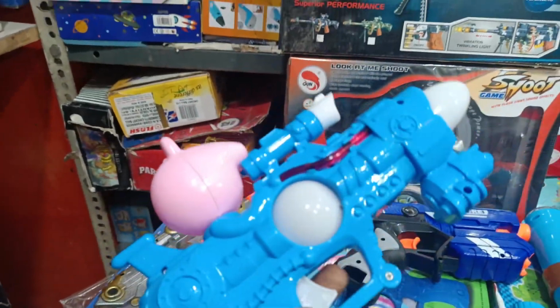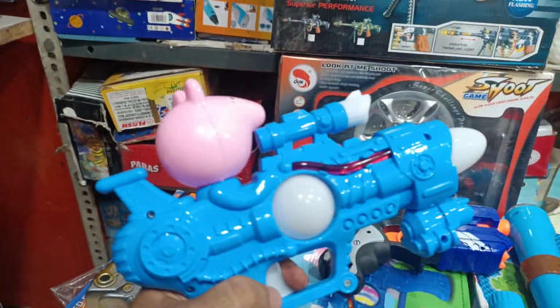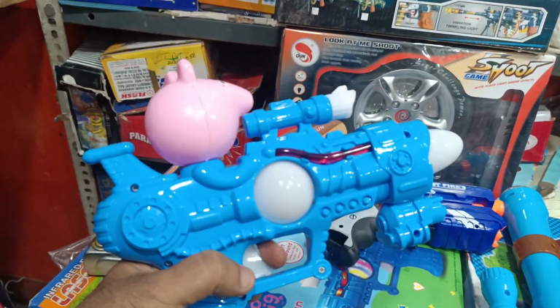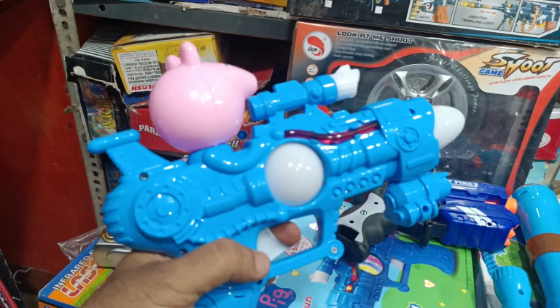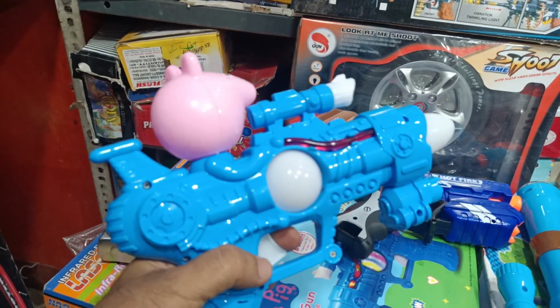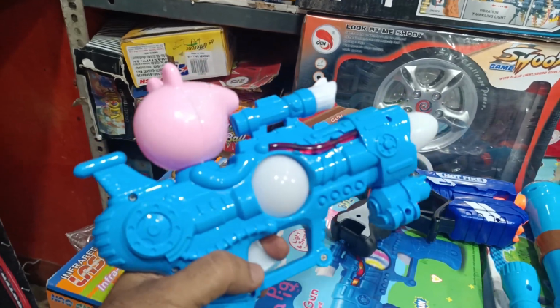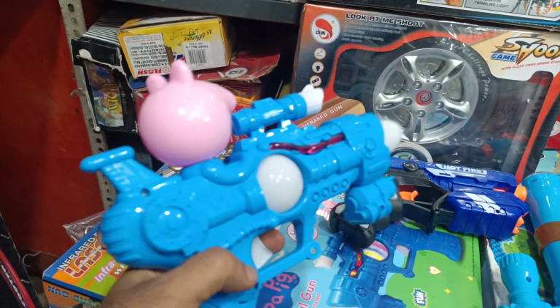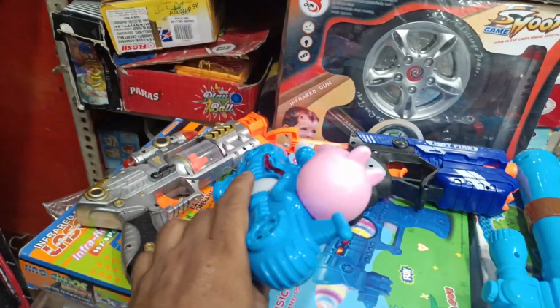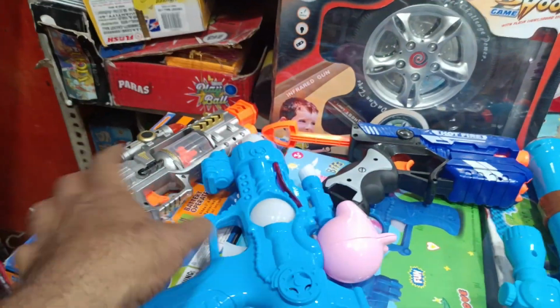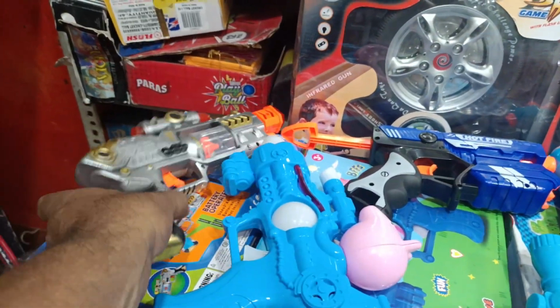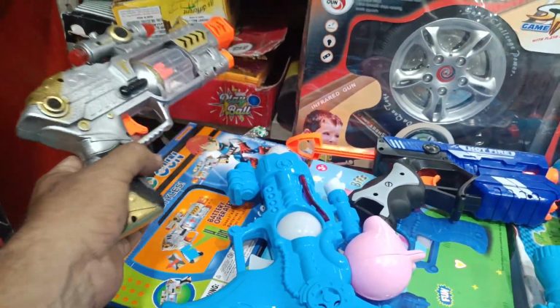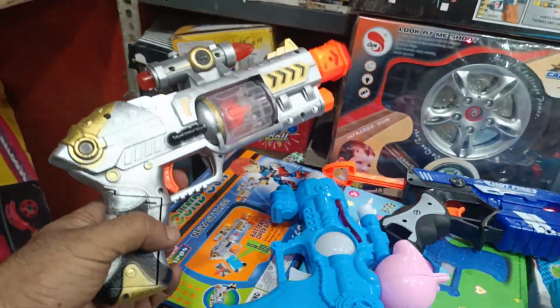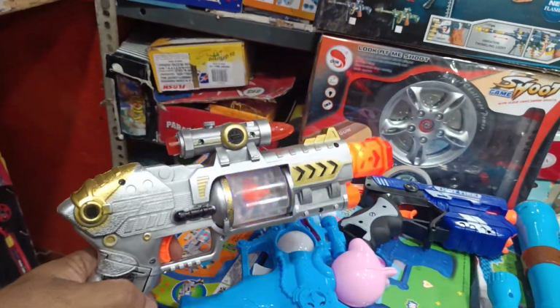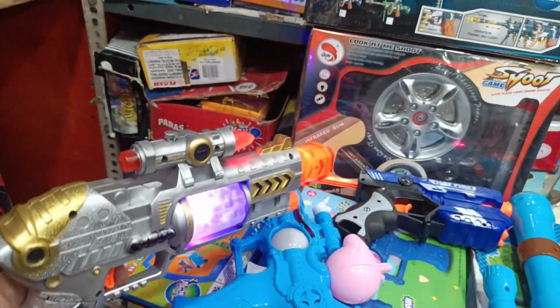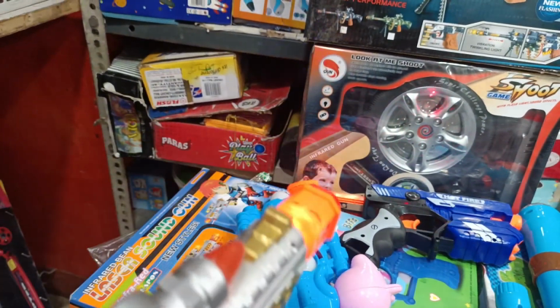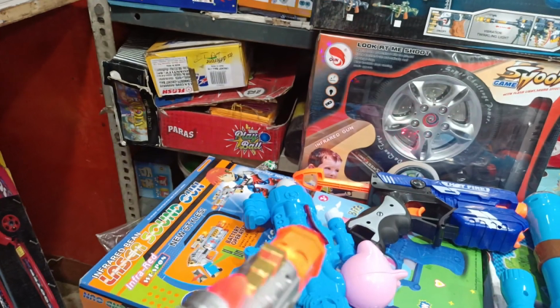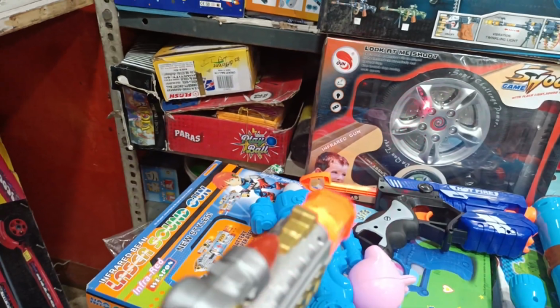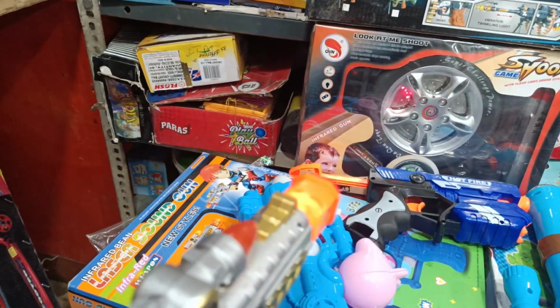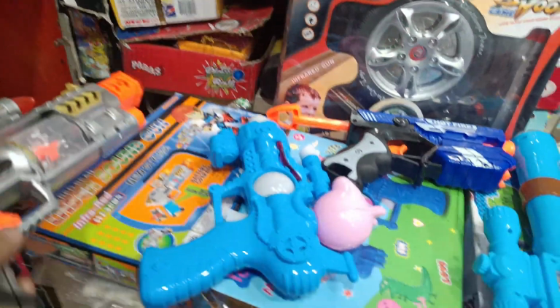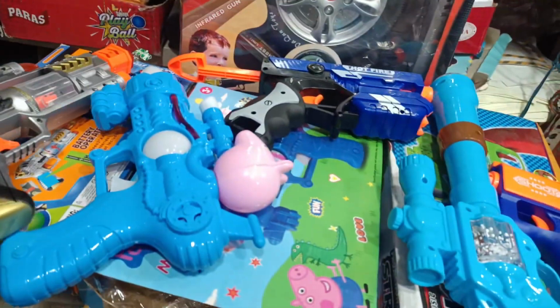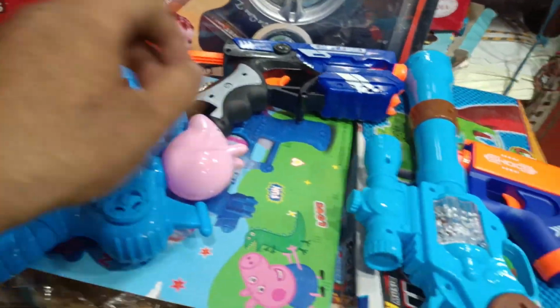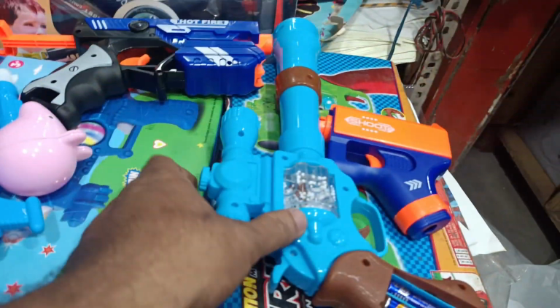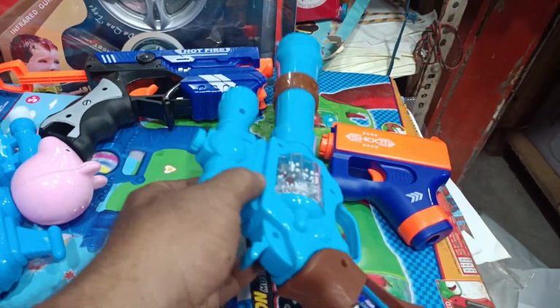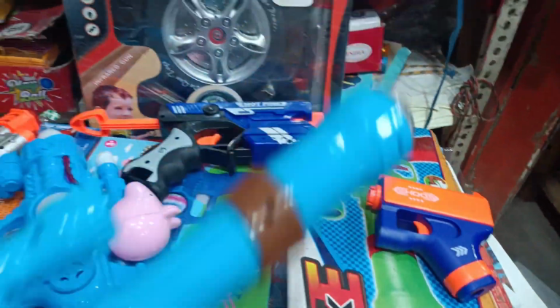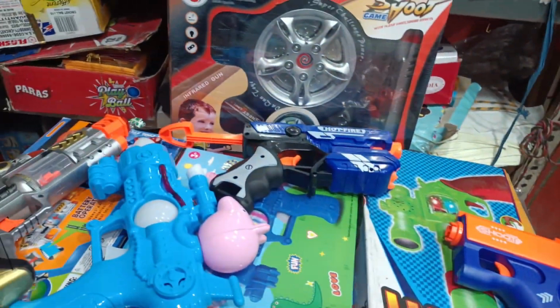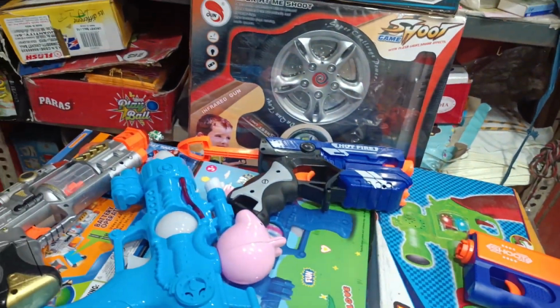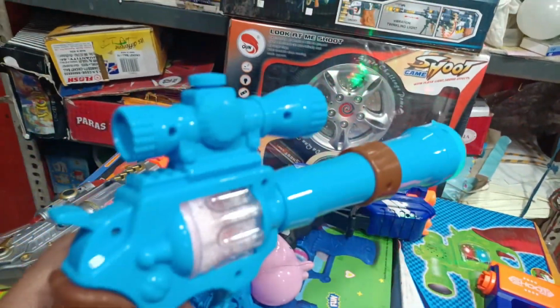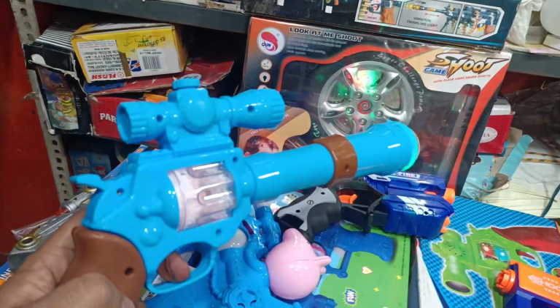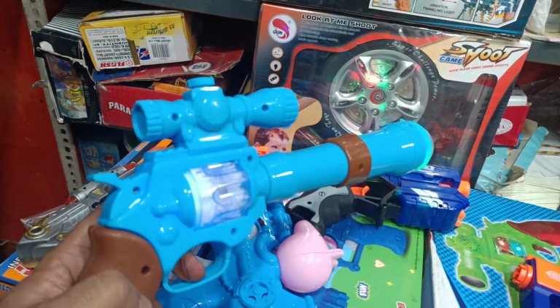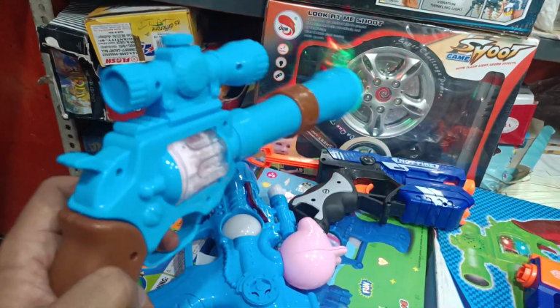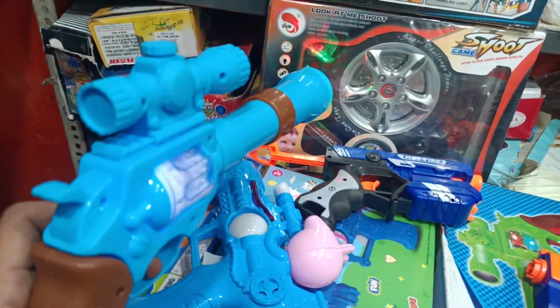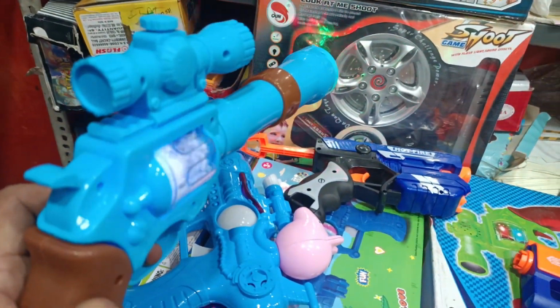This music gun comes with flashing light and music light. This gun comes with beam beam. After this, we call this space gun. This is a light light.